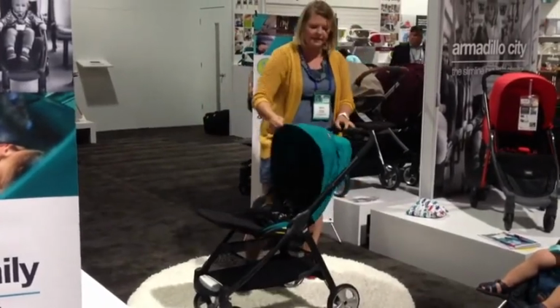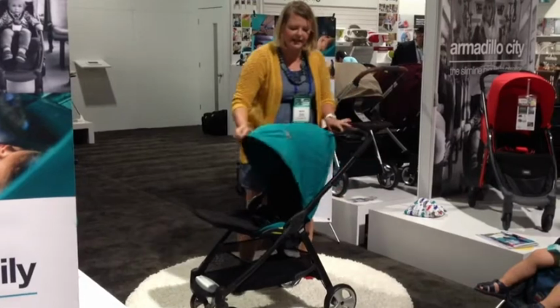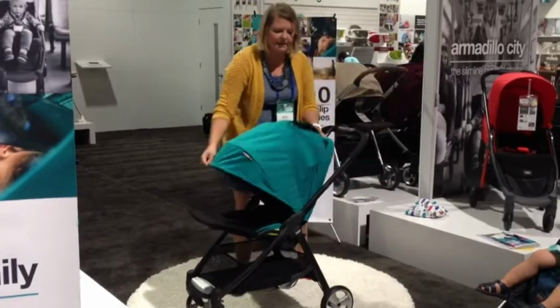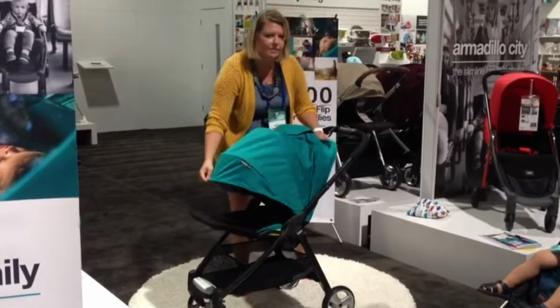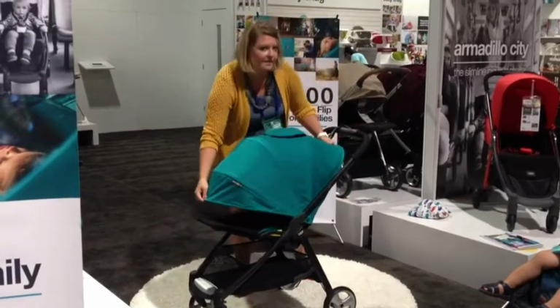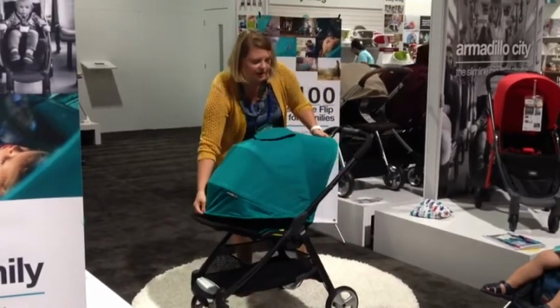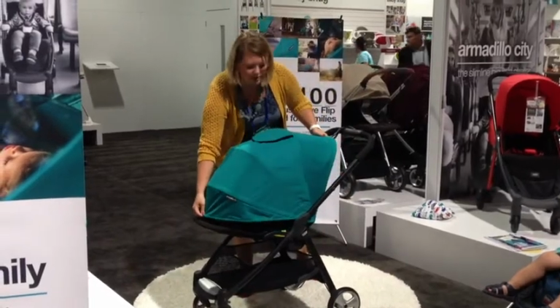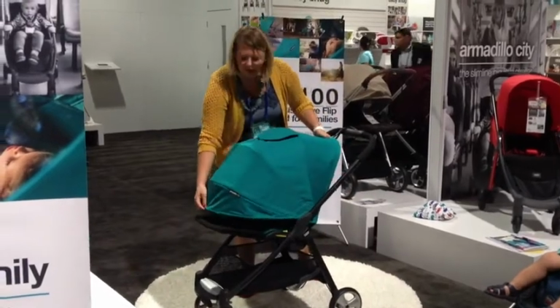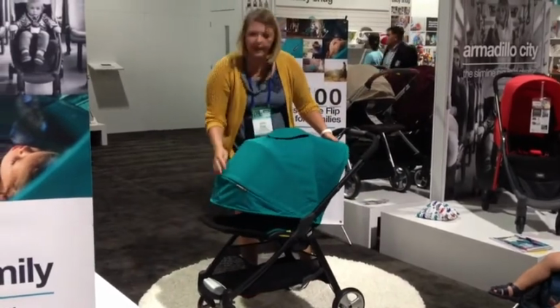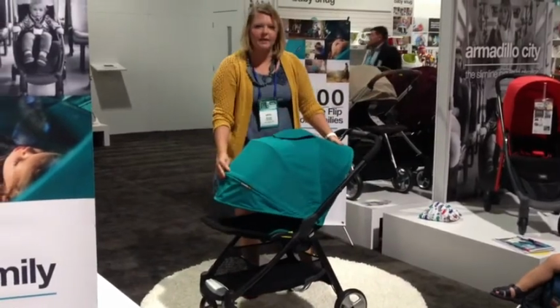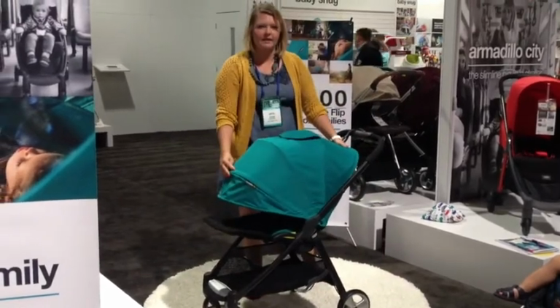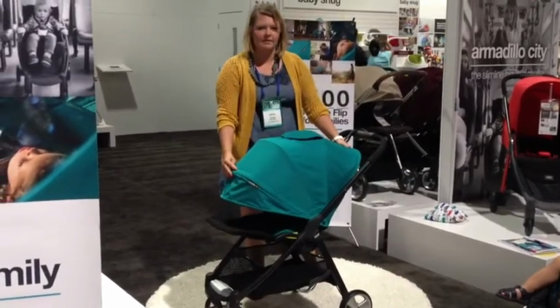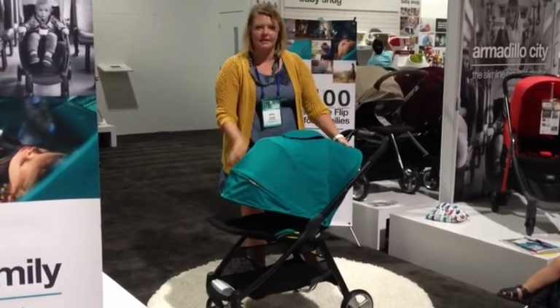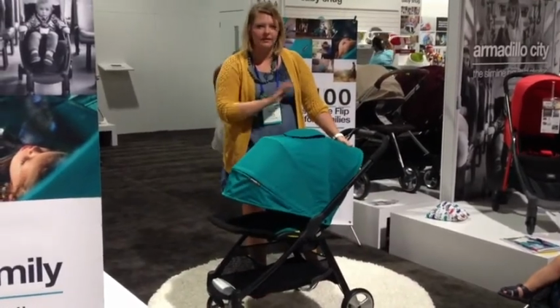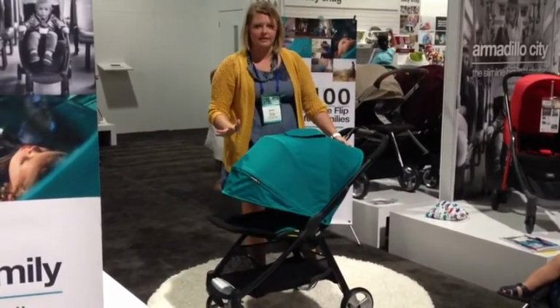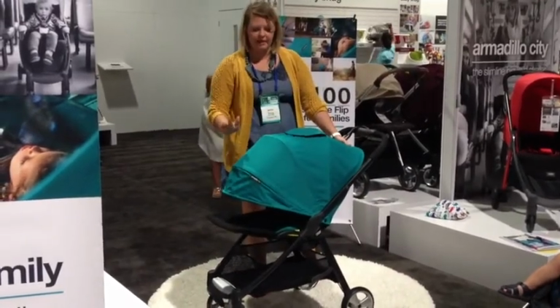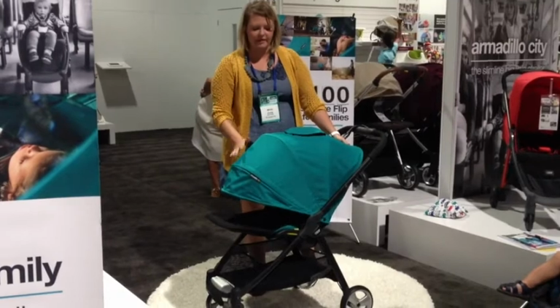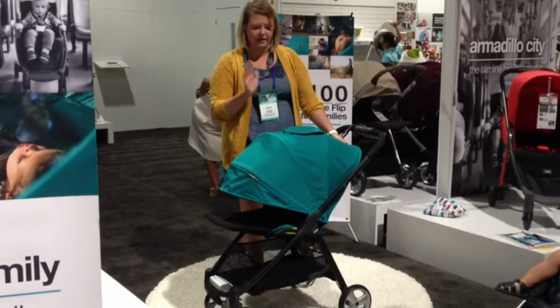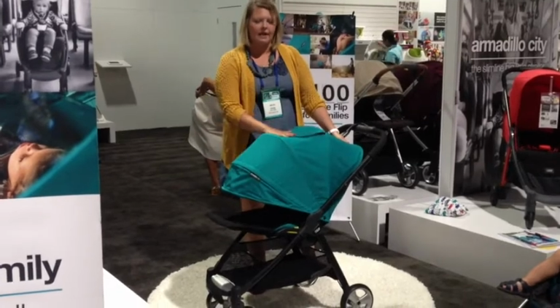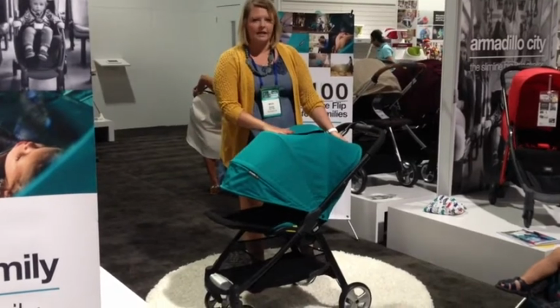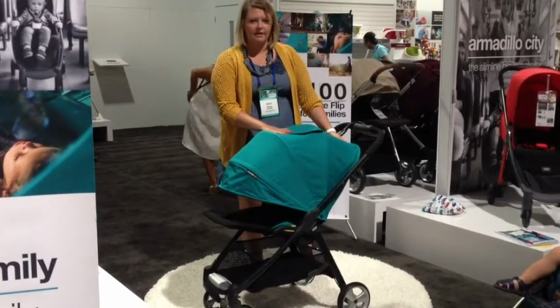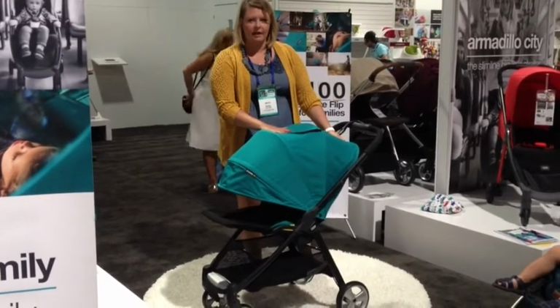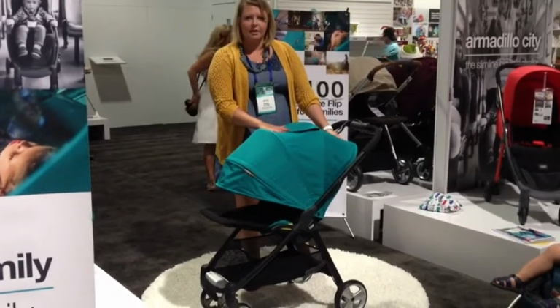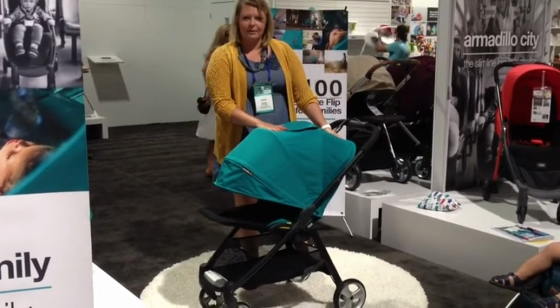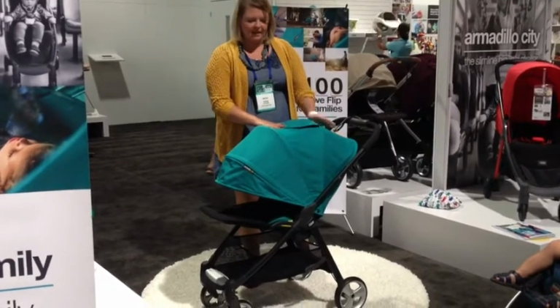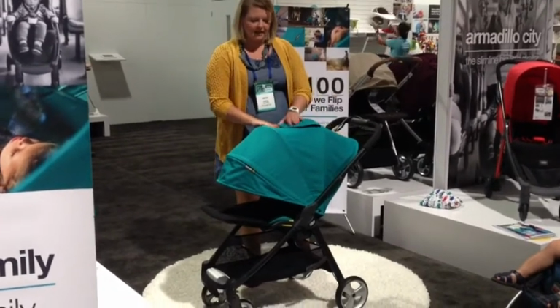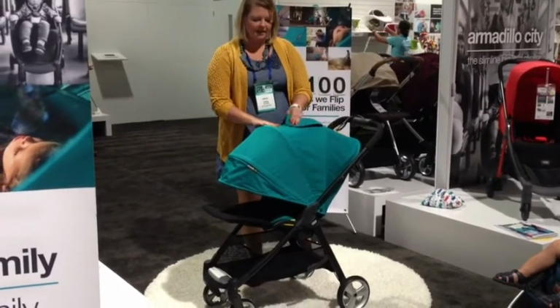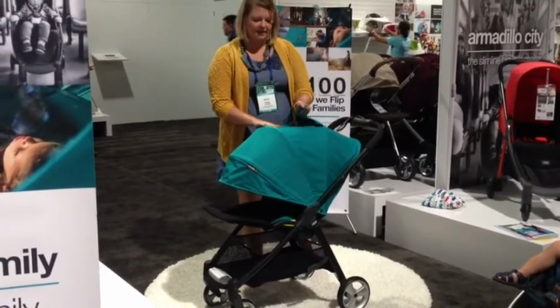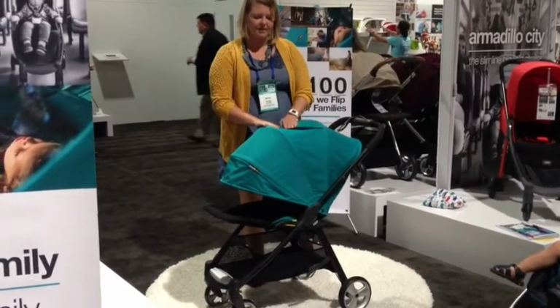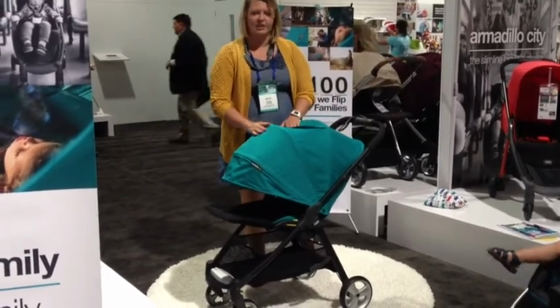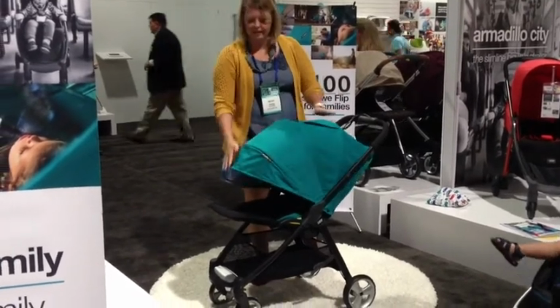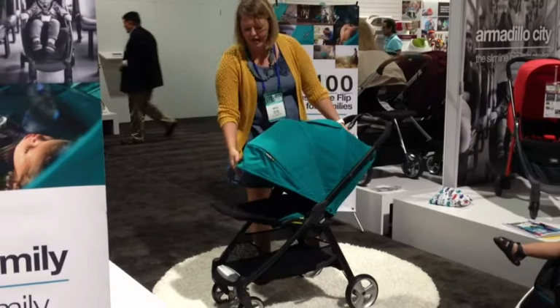This canopy is one of the things they changed this year. Look how big this canopy is — I don't think there's a bigger canopy on the market. It does have new UV protection in there as well.